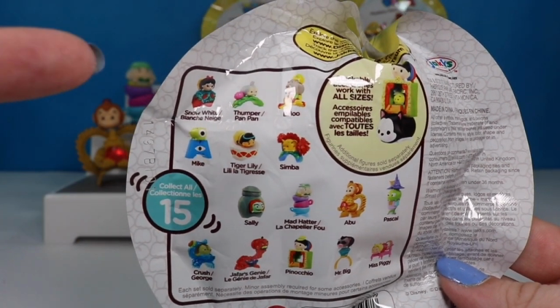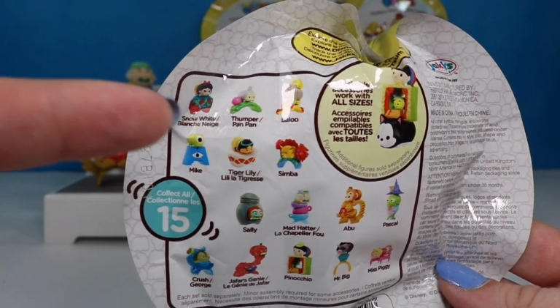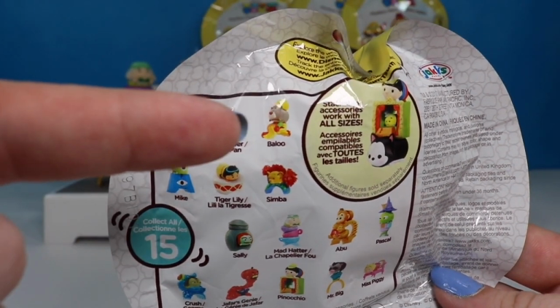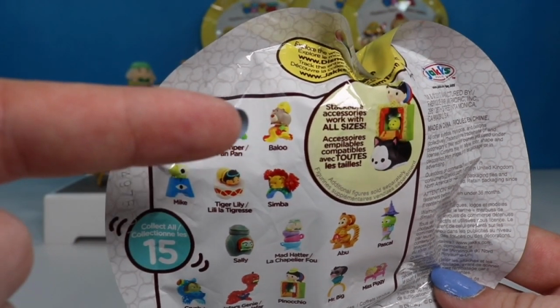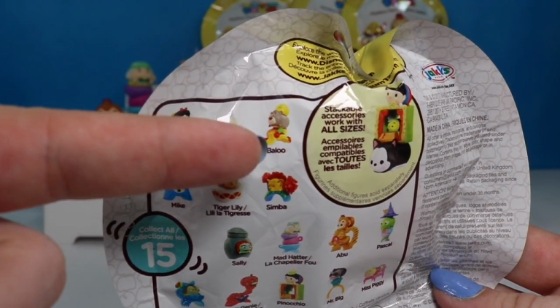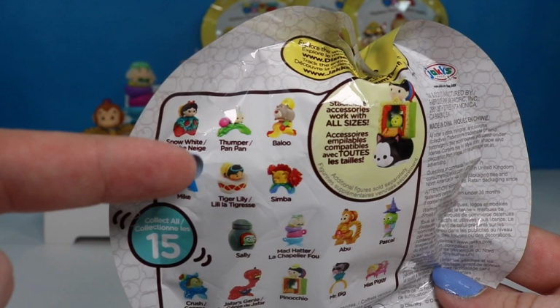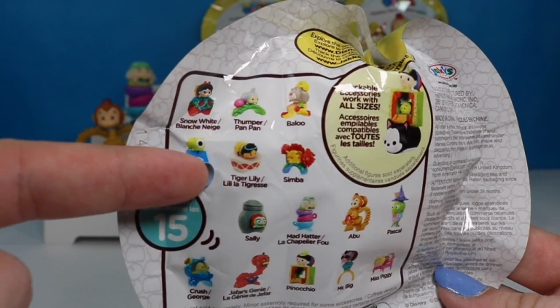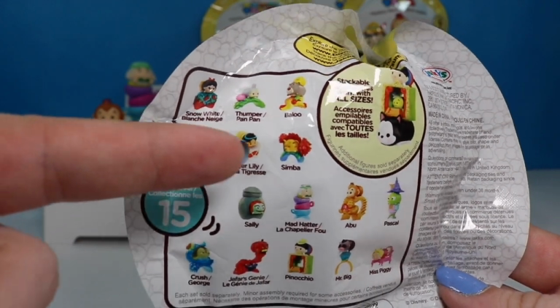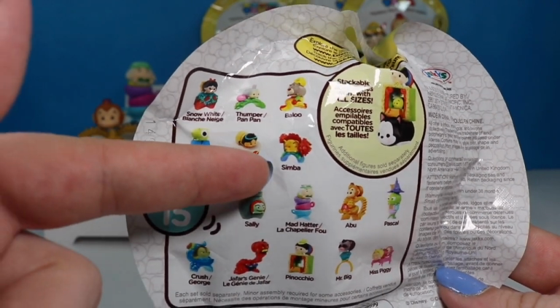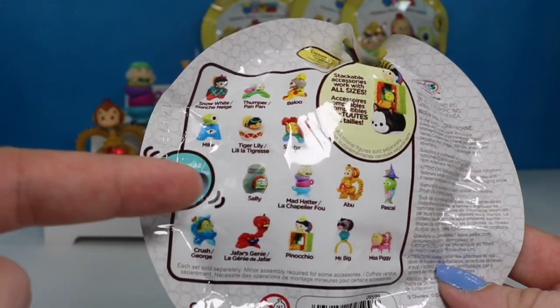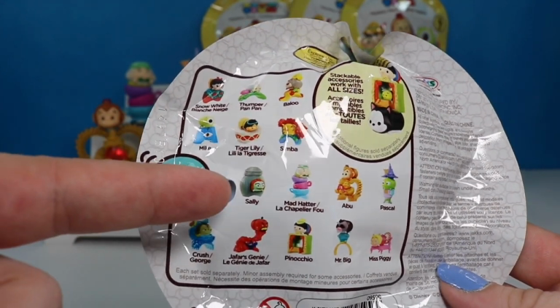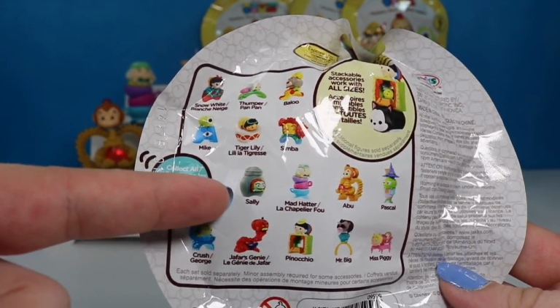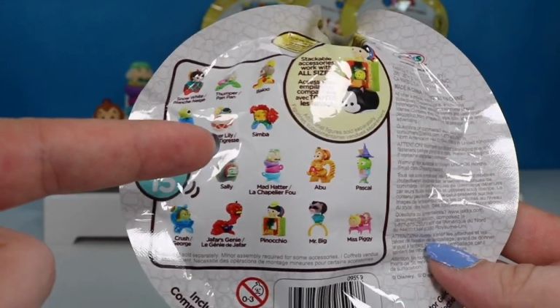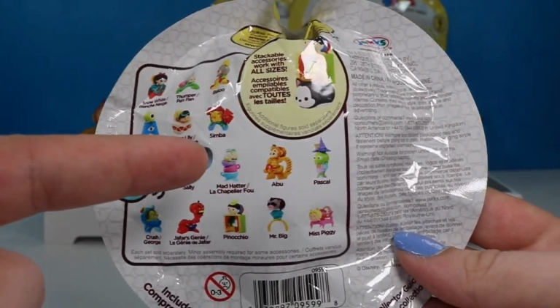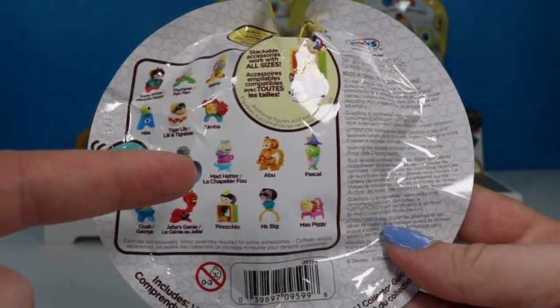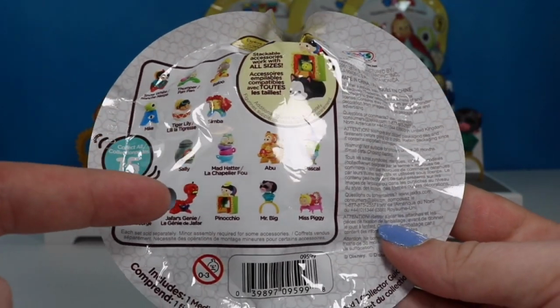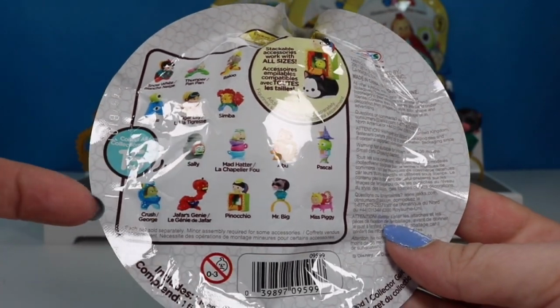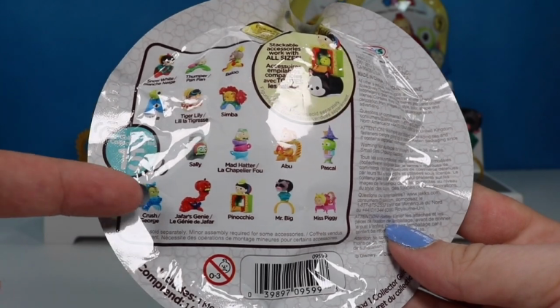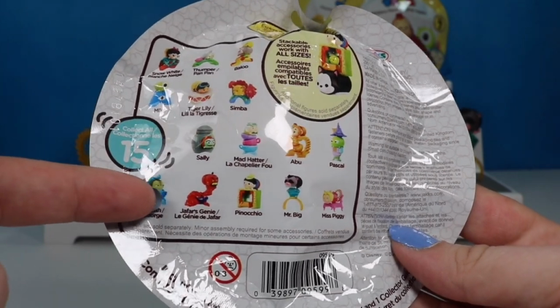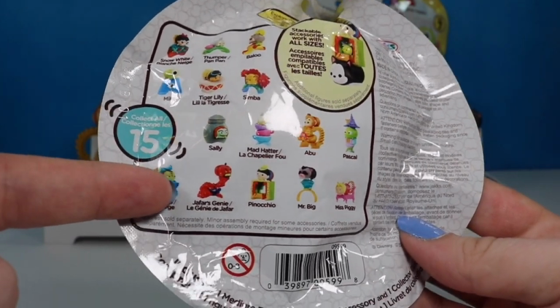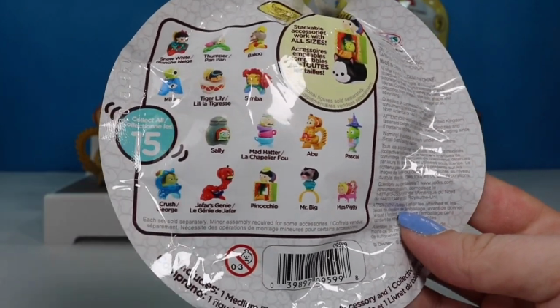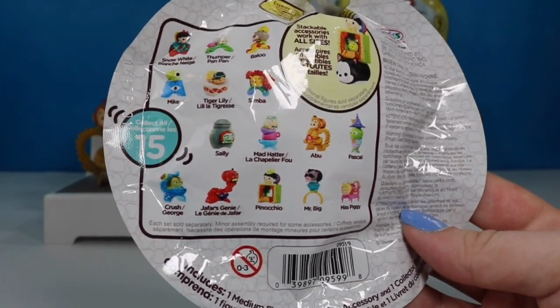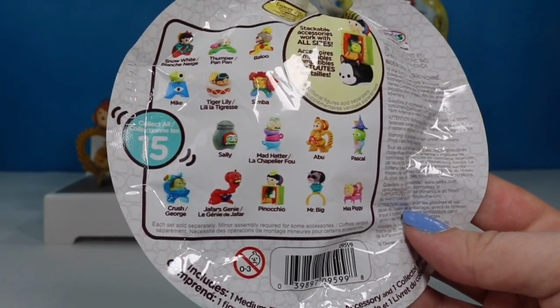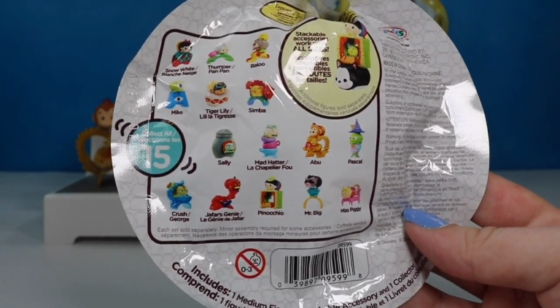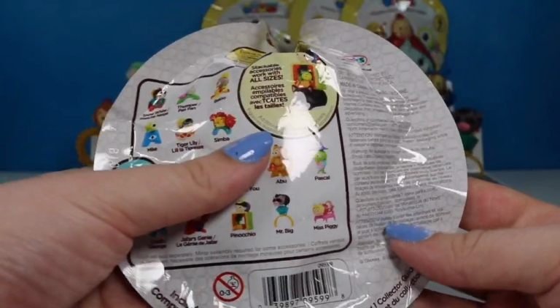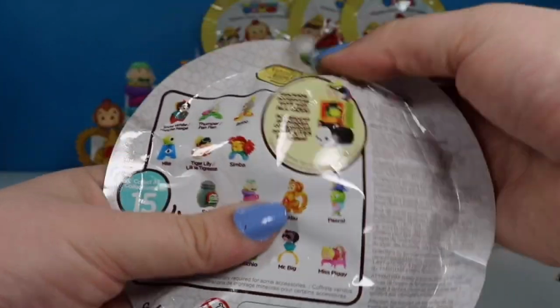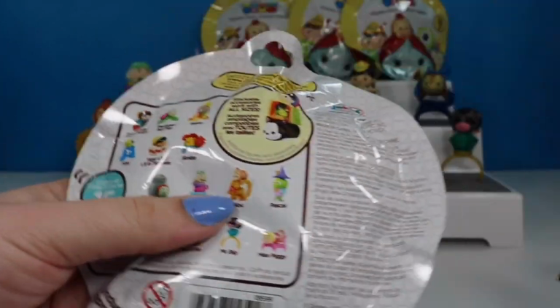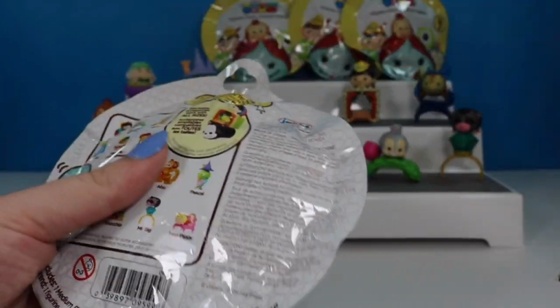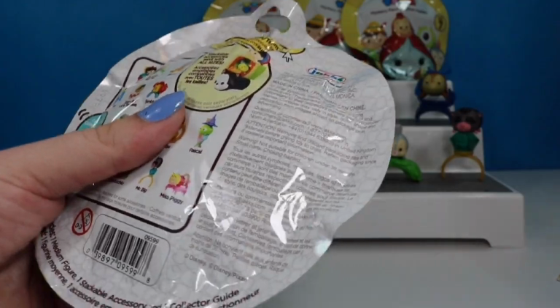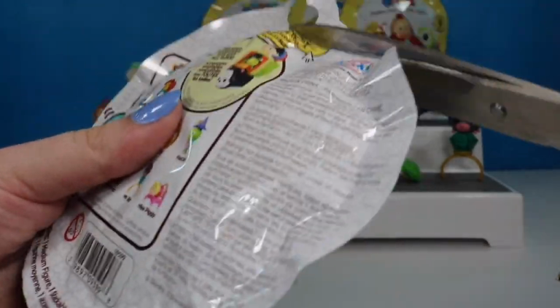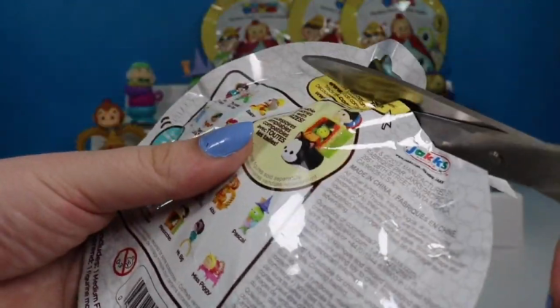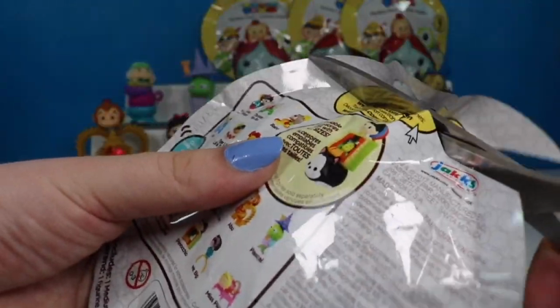Let's take a look at who we still need. We still need Blue, Tiger Lily, Simba, Sally, and Jafar's Genie. So we are not doing too bad. Let's go ahead and see if we can get one of those characters before the end of this video.